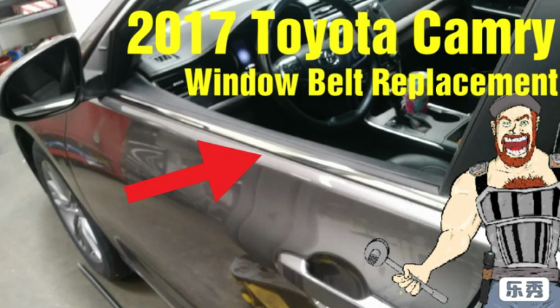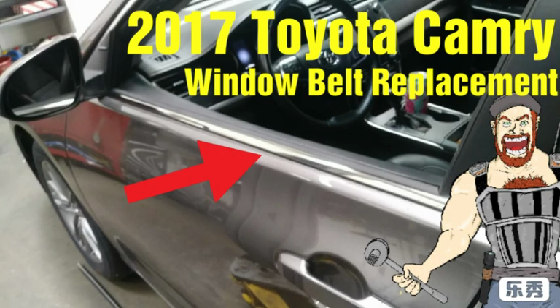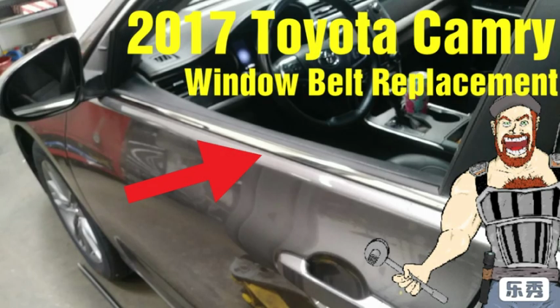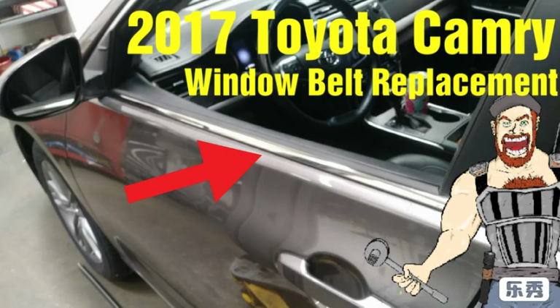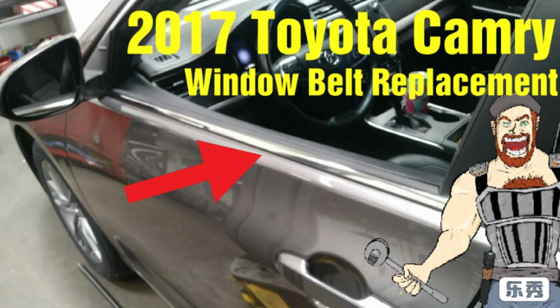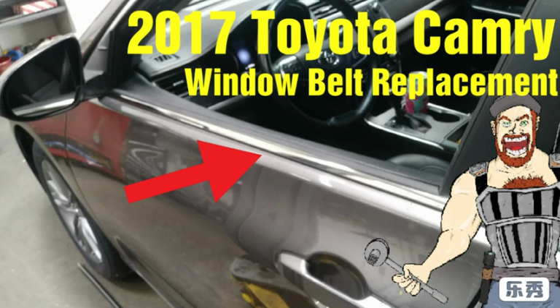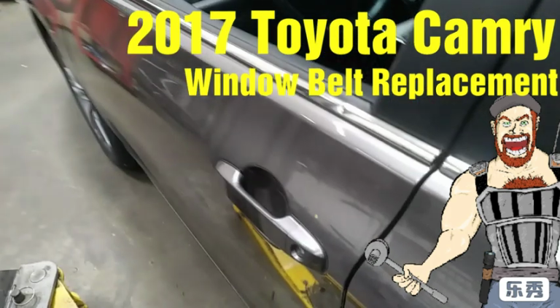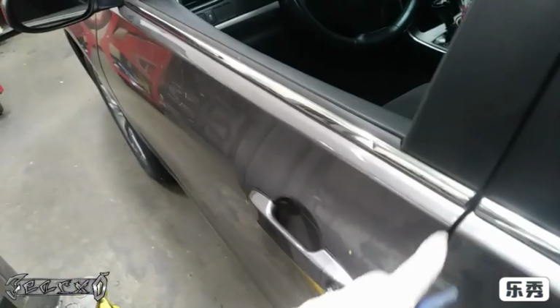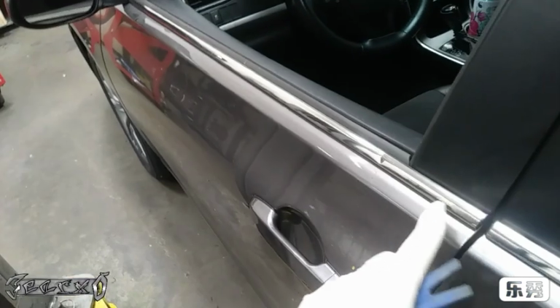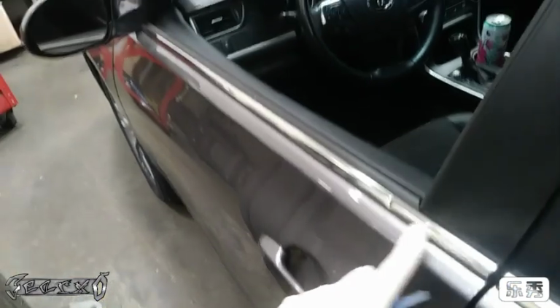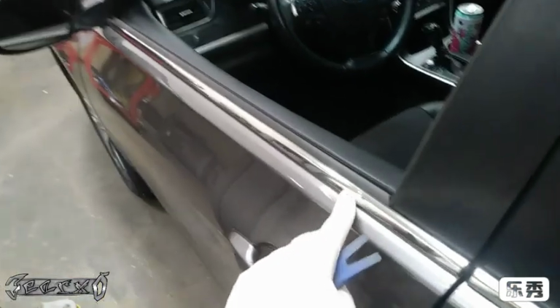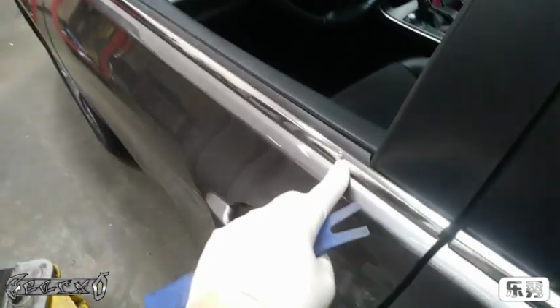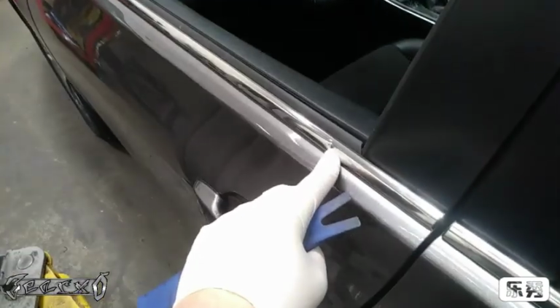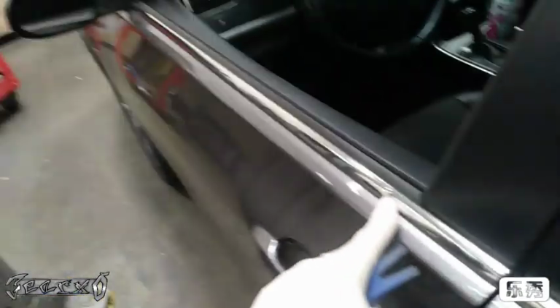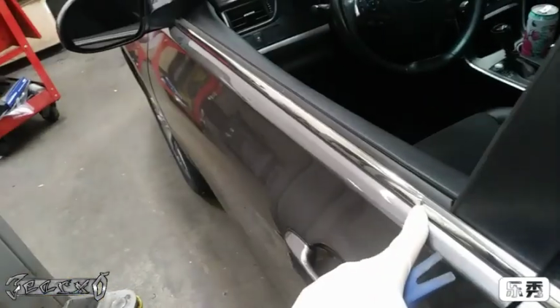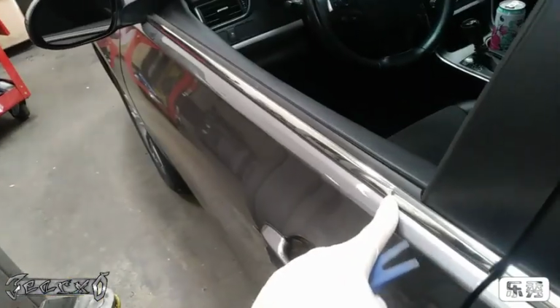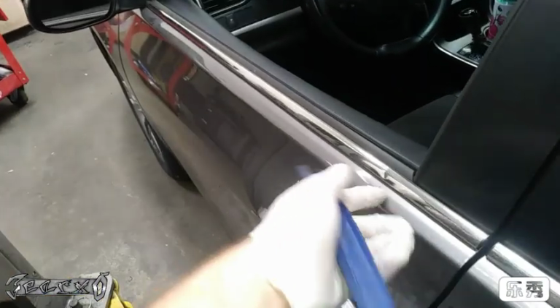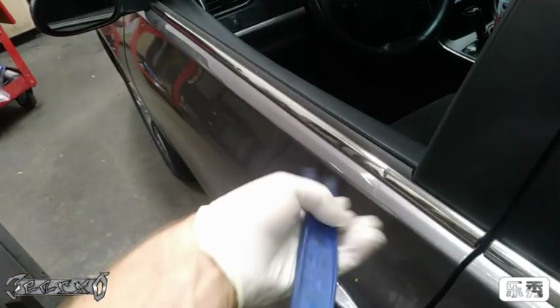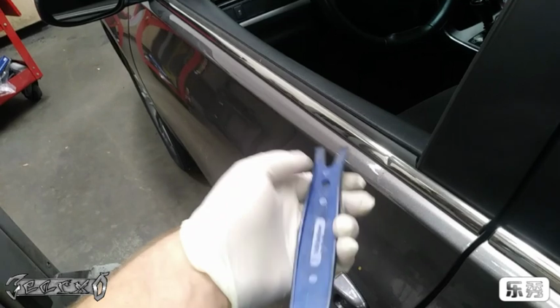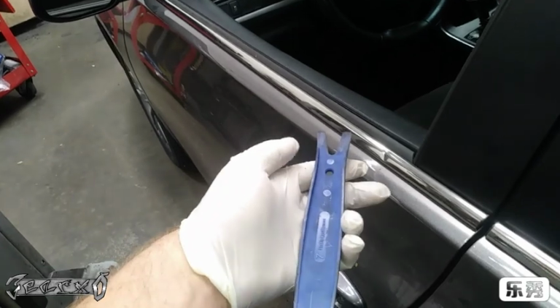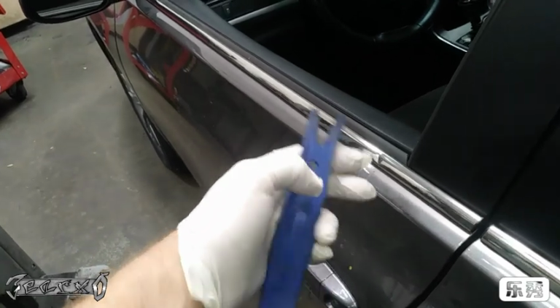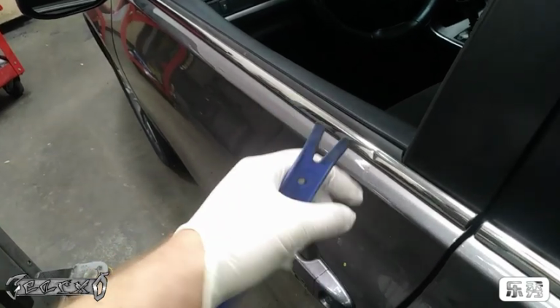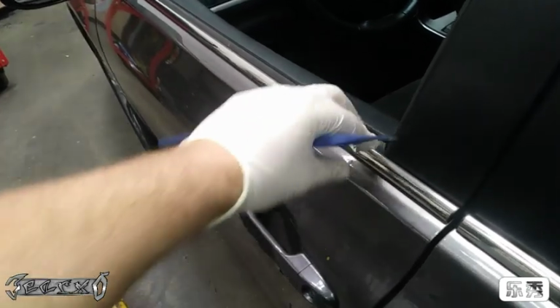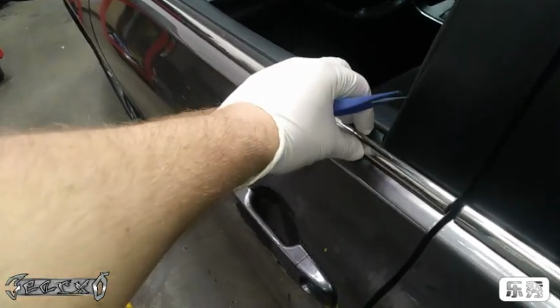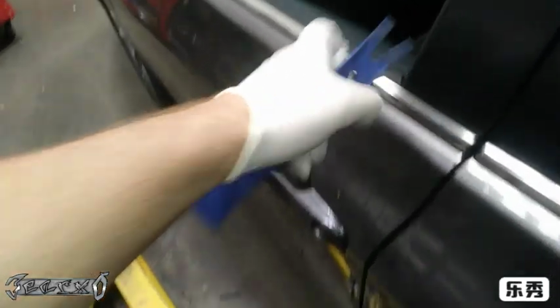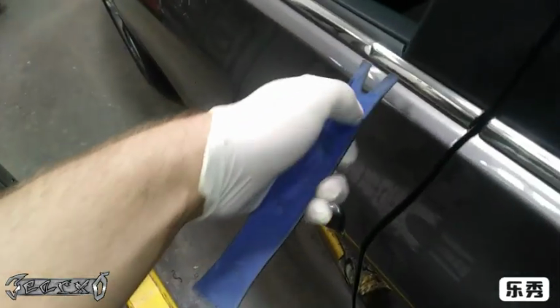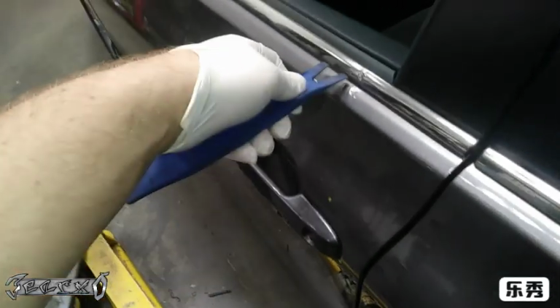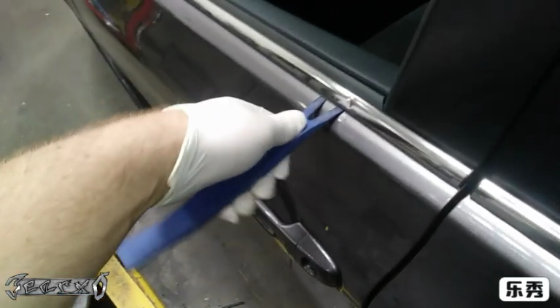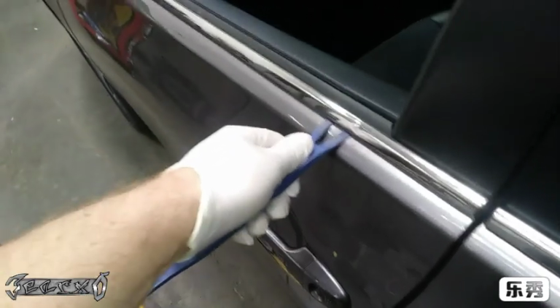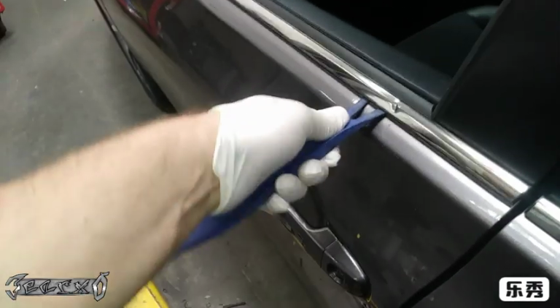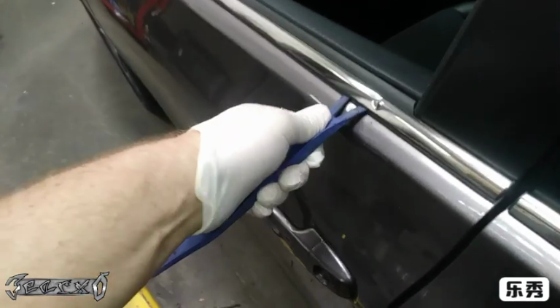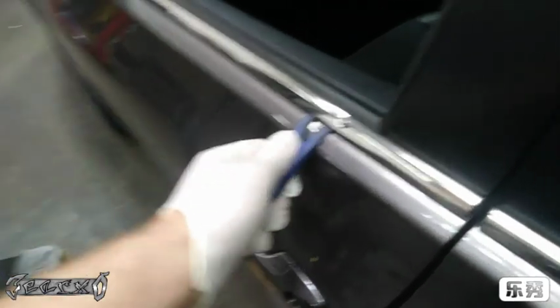Hey, what's up everybody — this is the 2017 Toyota Camry window belt replacement. I got mine here and it has a dent, so I'm going to replace it. Get something soft like a plastic pry bar to start popping it up.